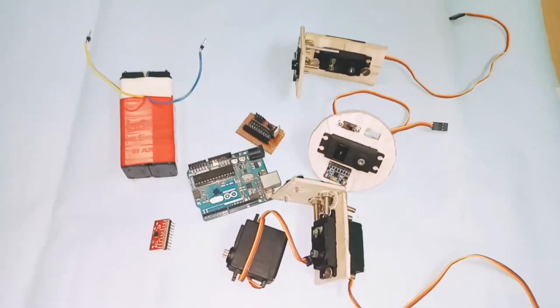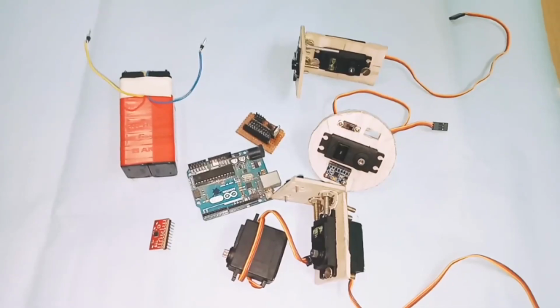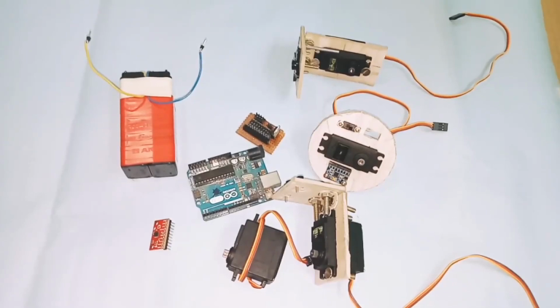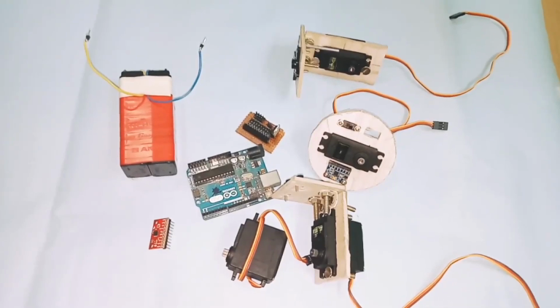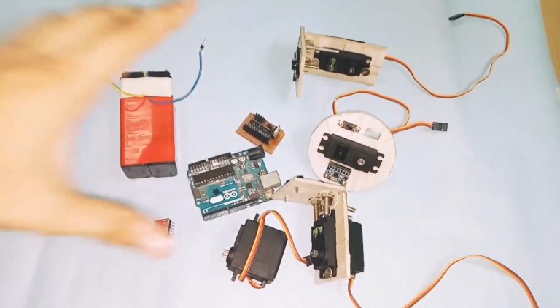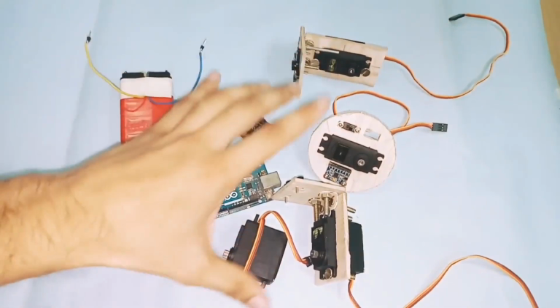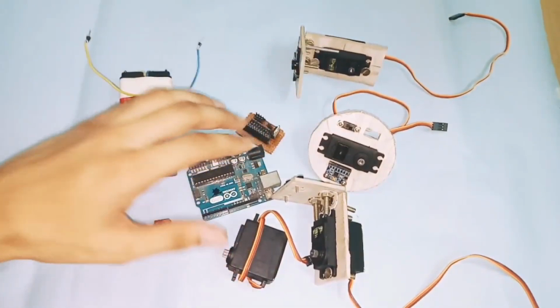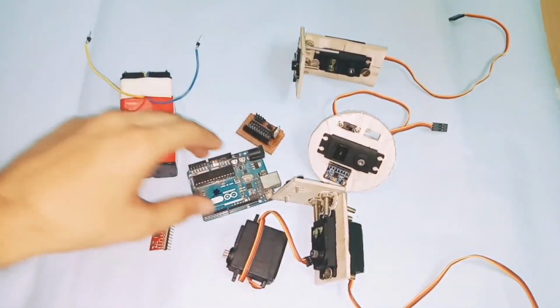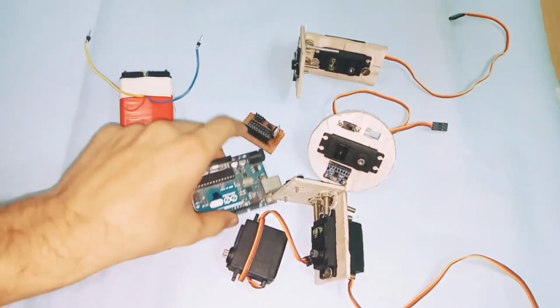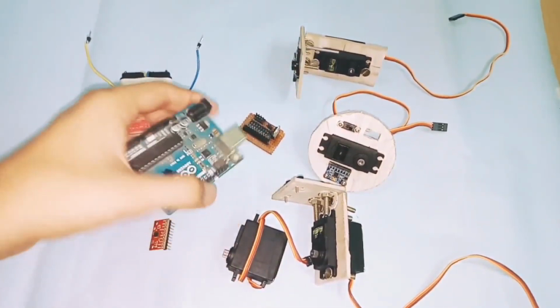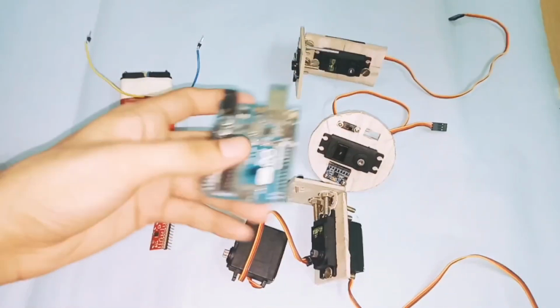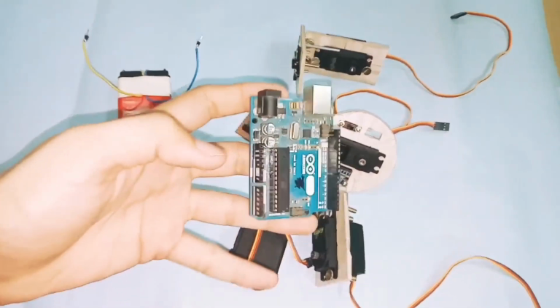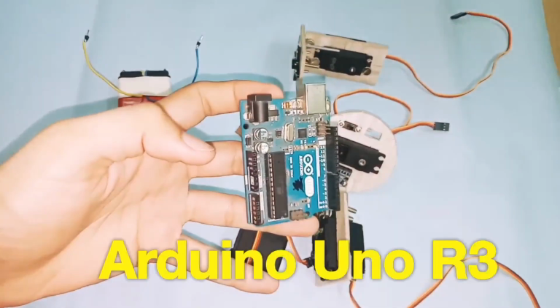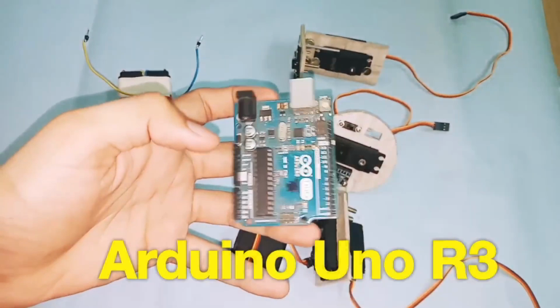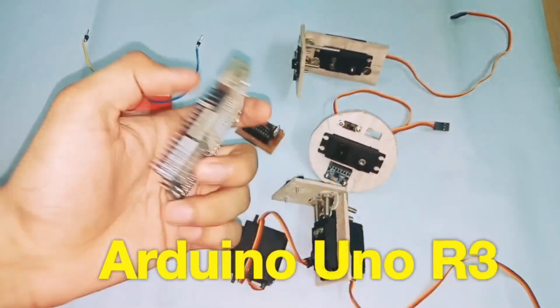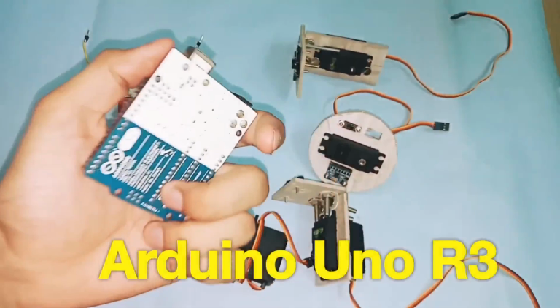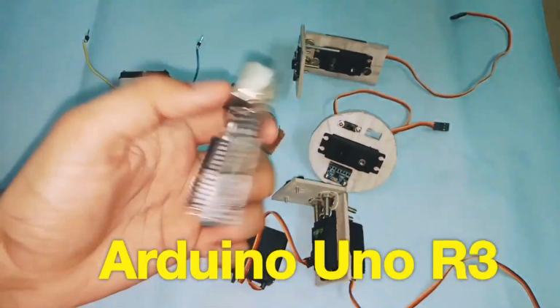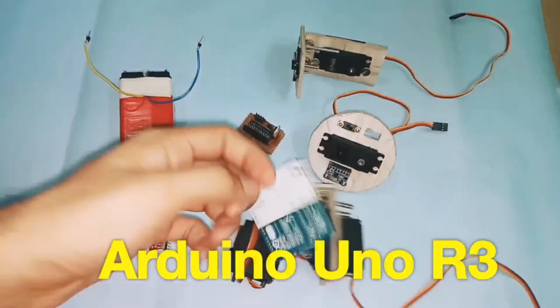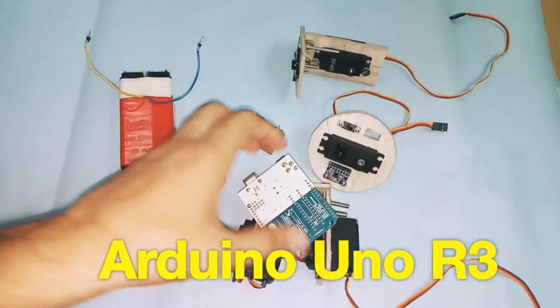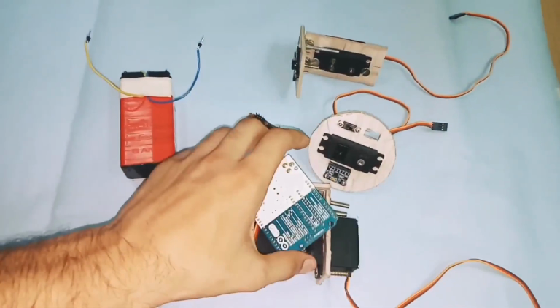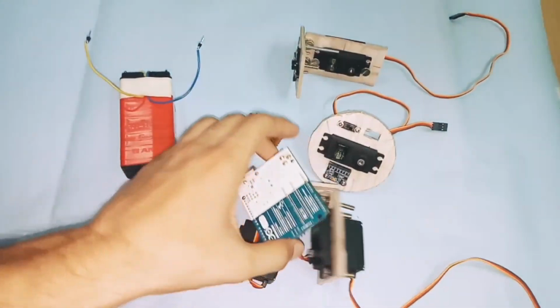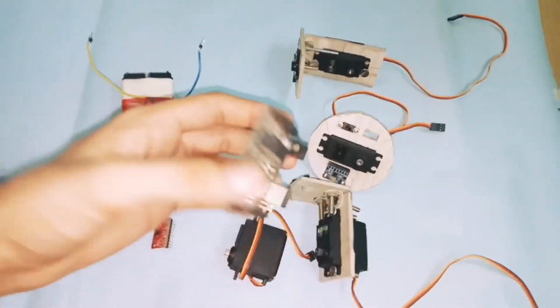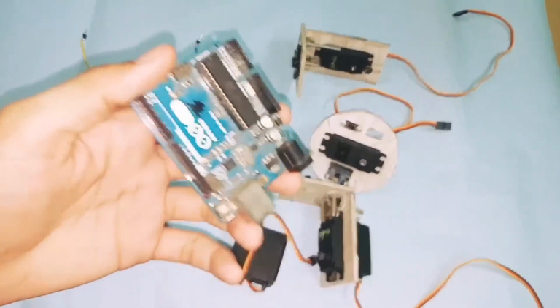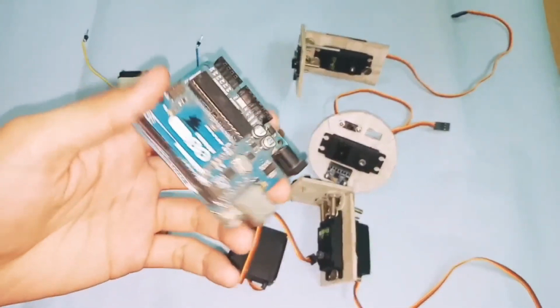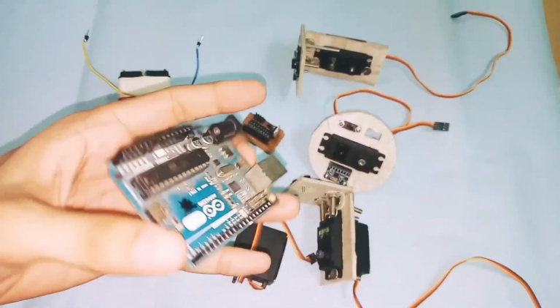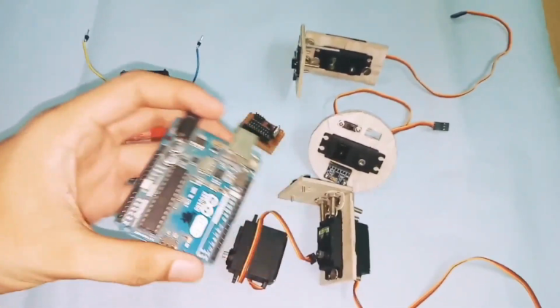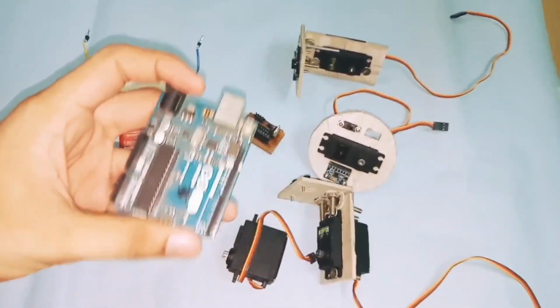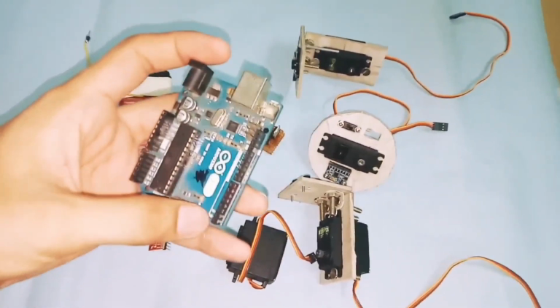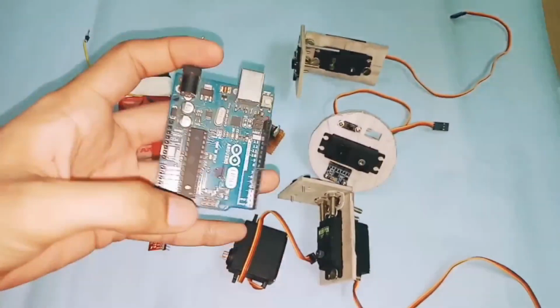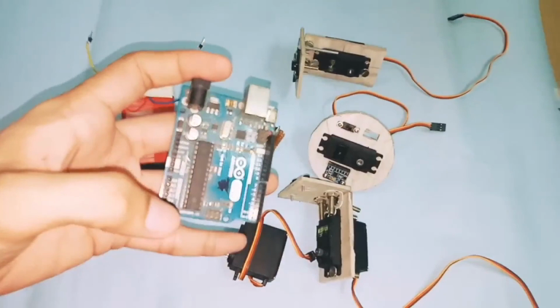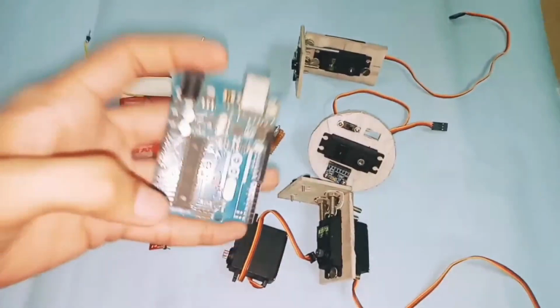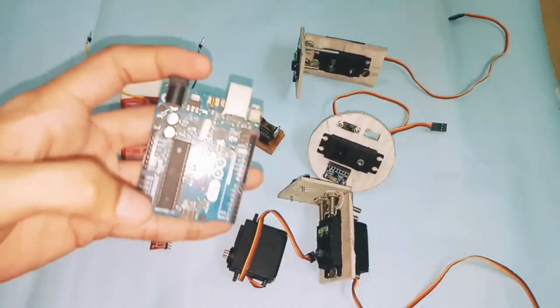These are the components required in this project. The first component is the Arduino Uno, which is basically the brain of this project. You can also use an Arduino Nano.